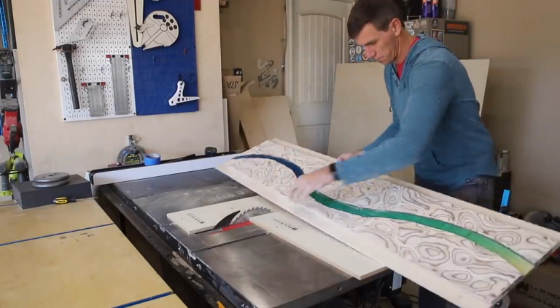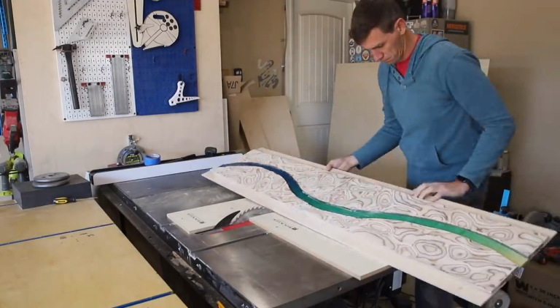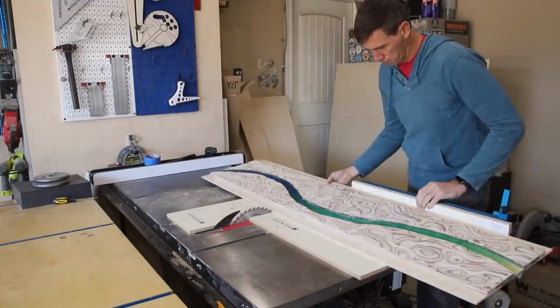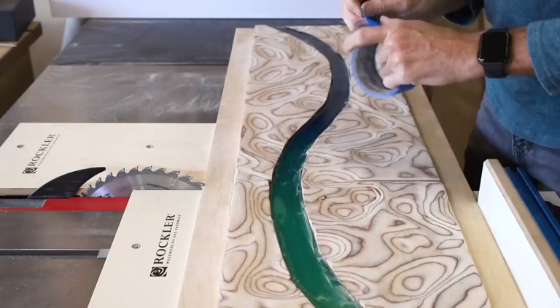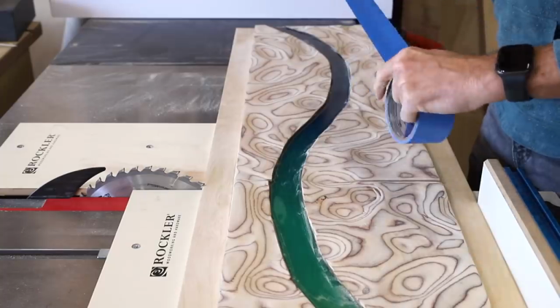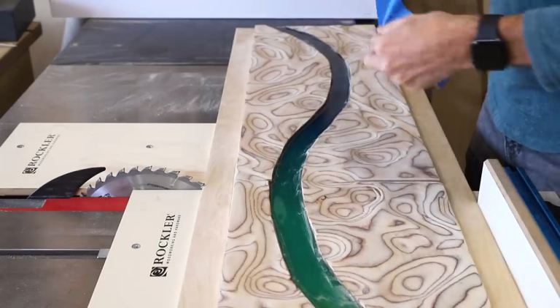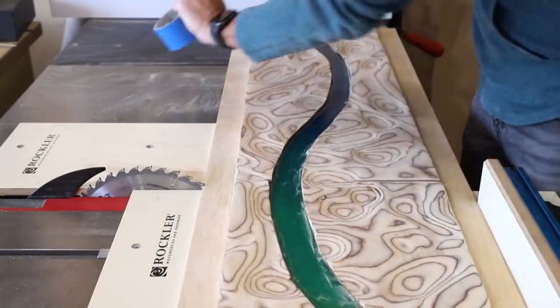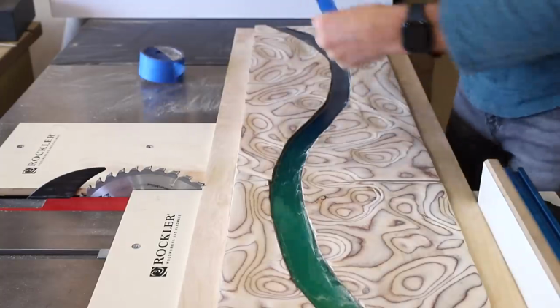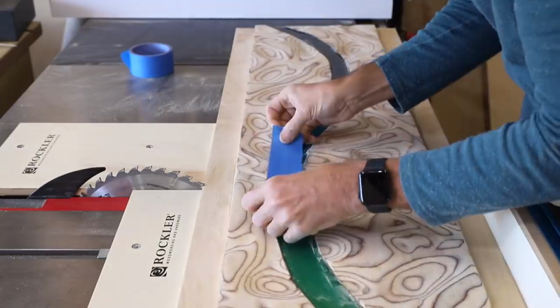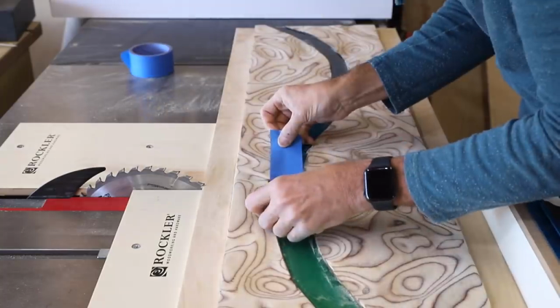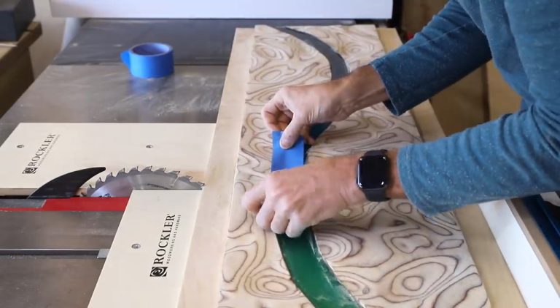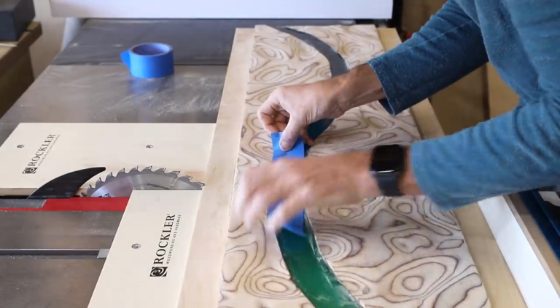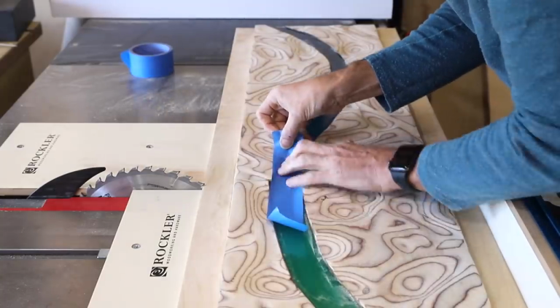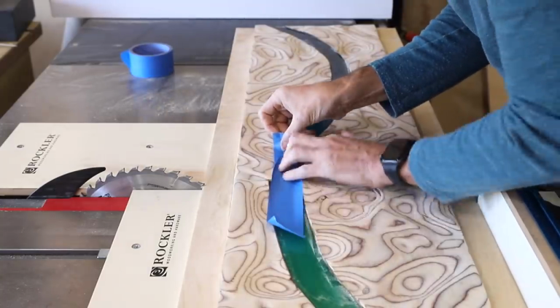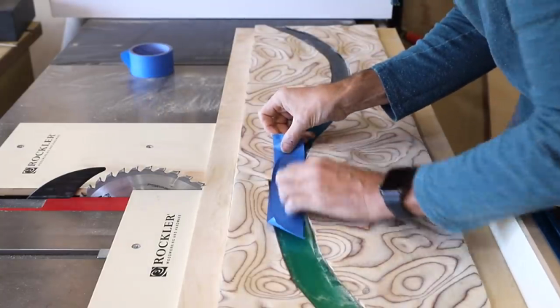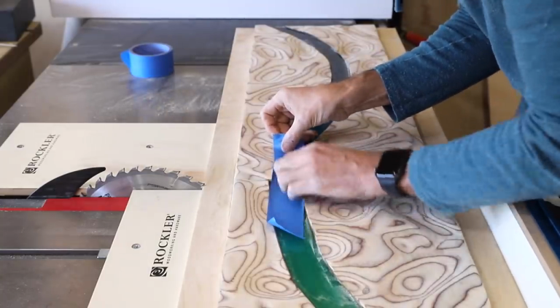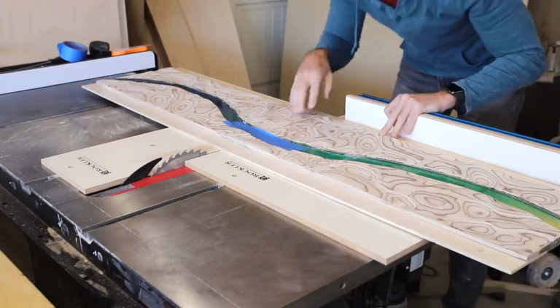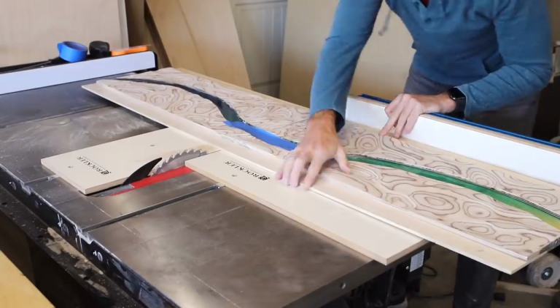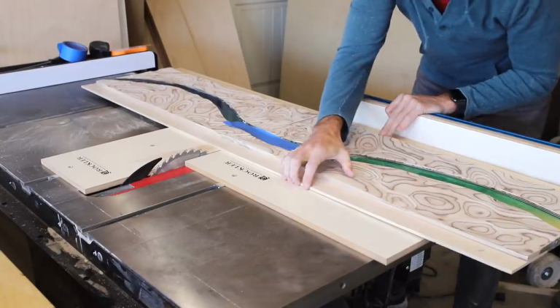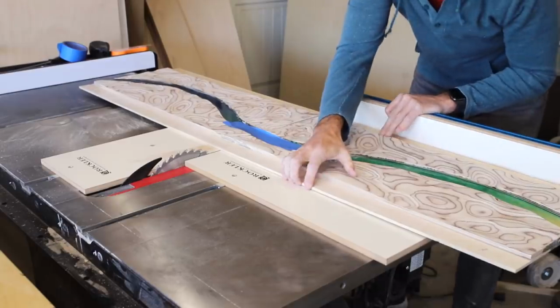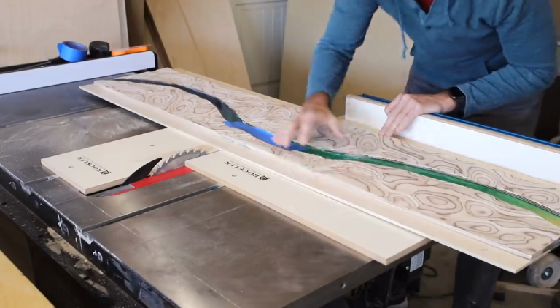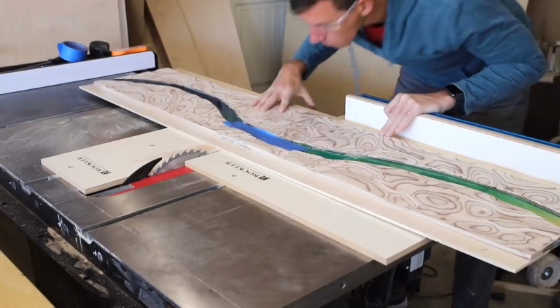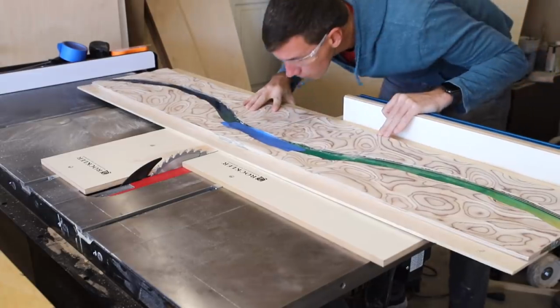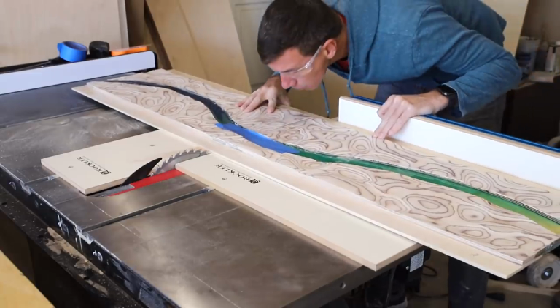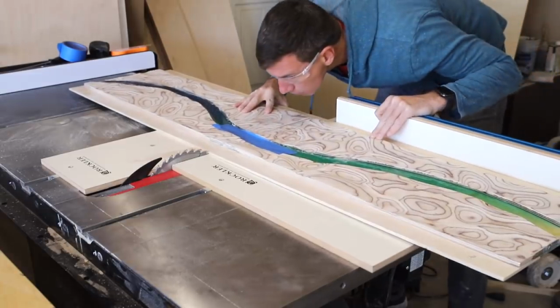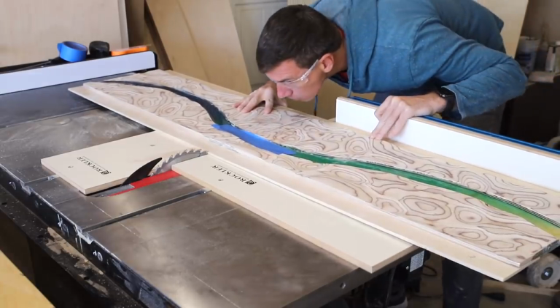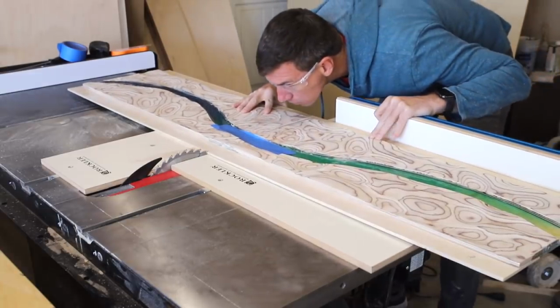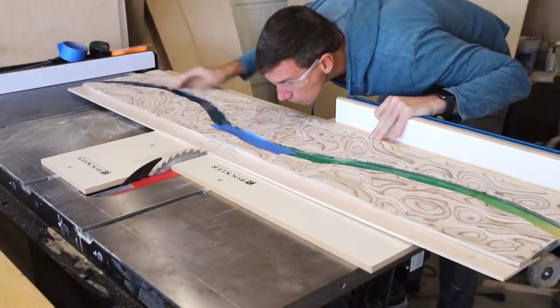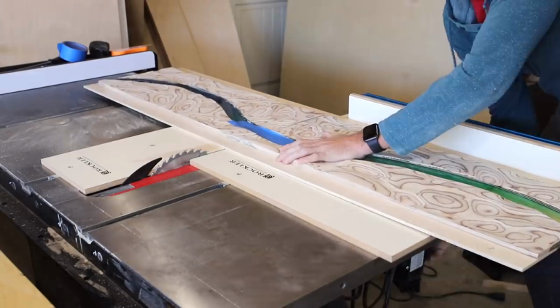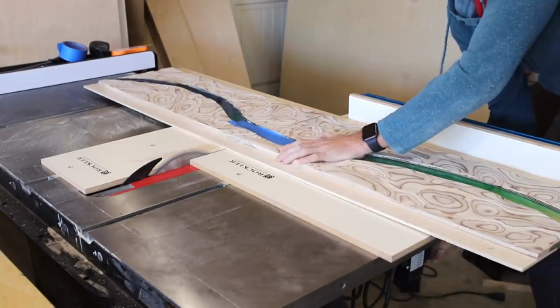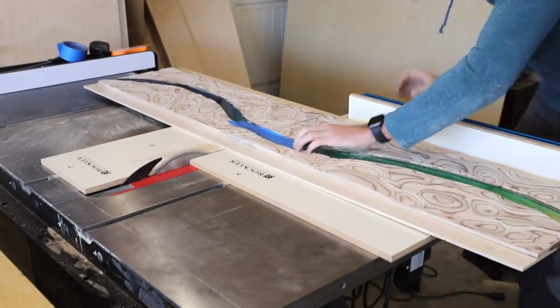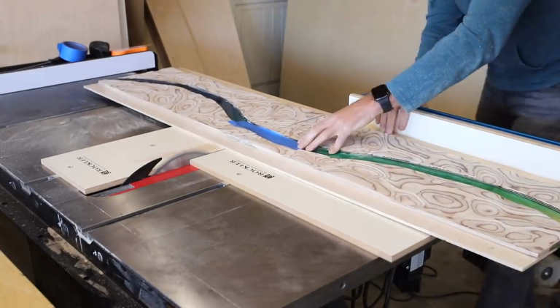At this point the epoxy had cured thoroughly and I could cut the doors into four door panels. I put some tape over the epoxy to prevent chip-out and then cut them on my Rockler crosscut sled.